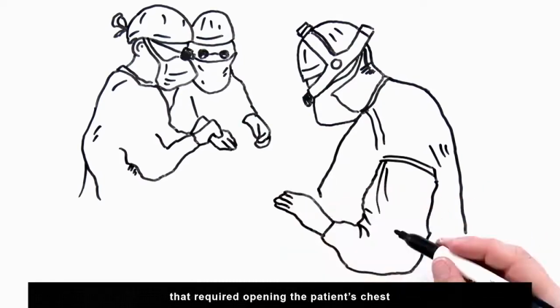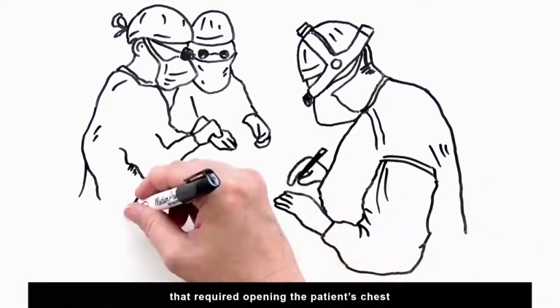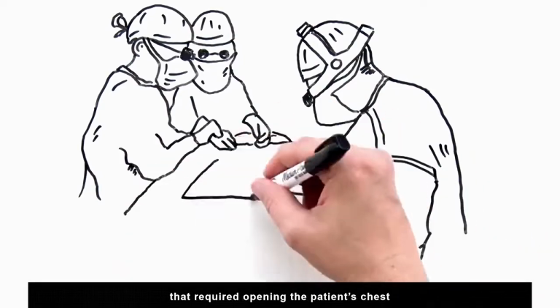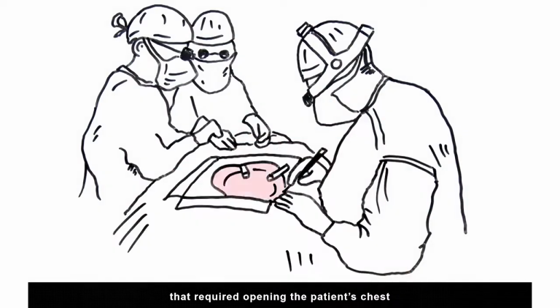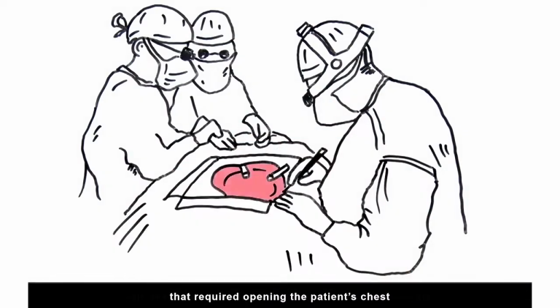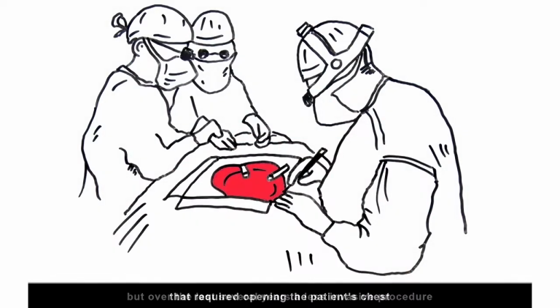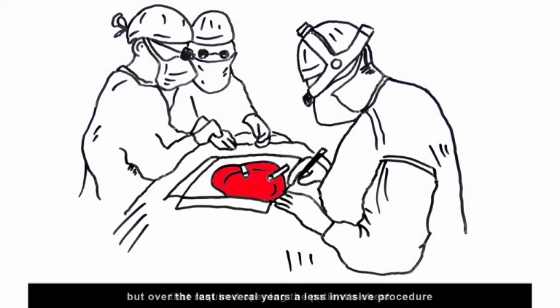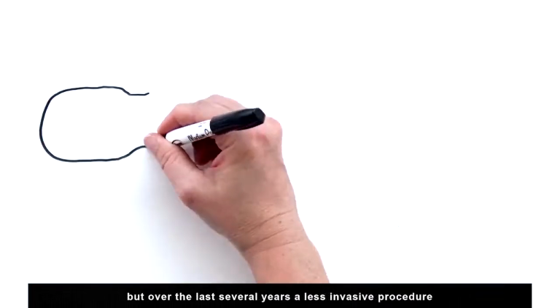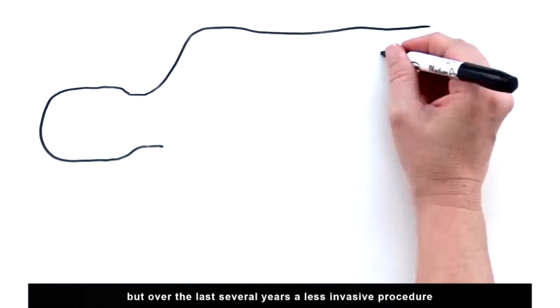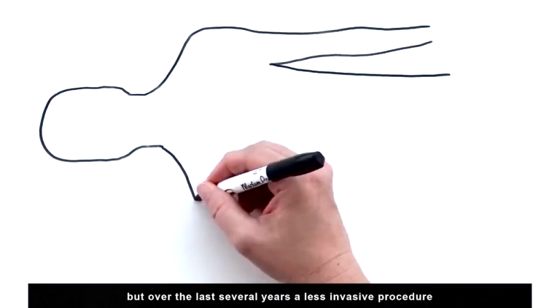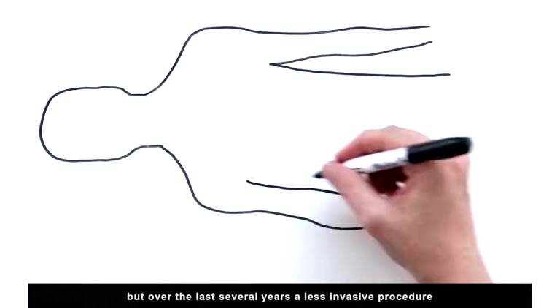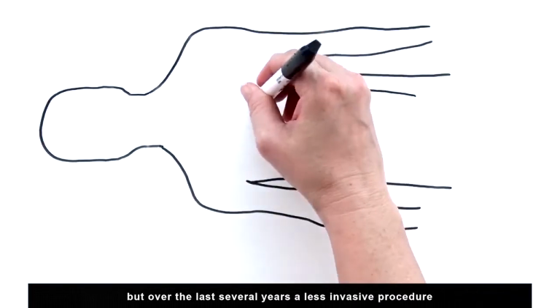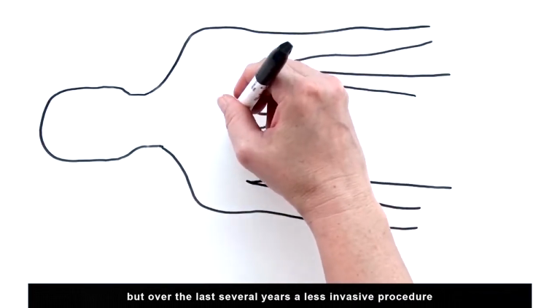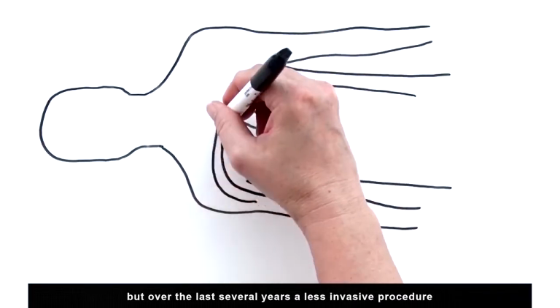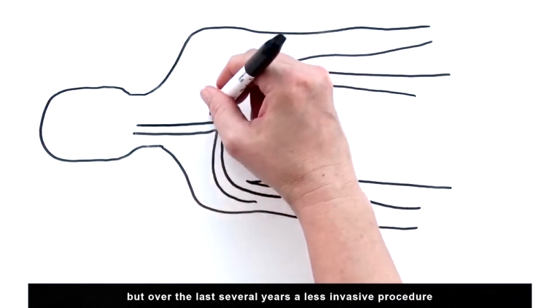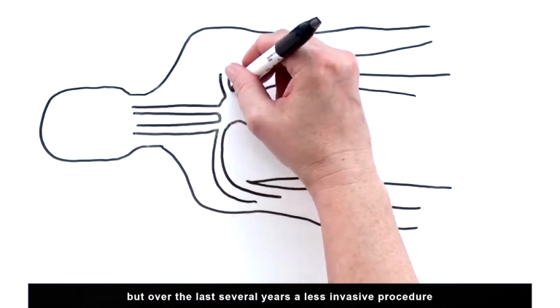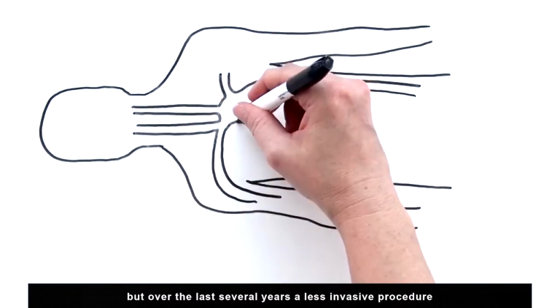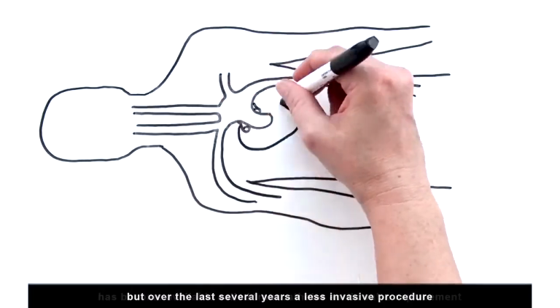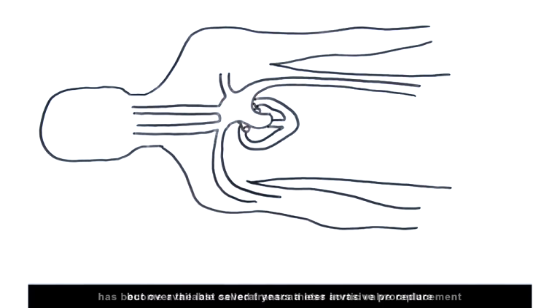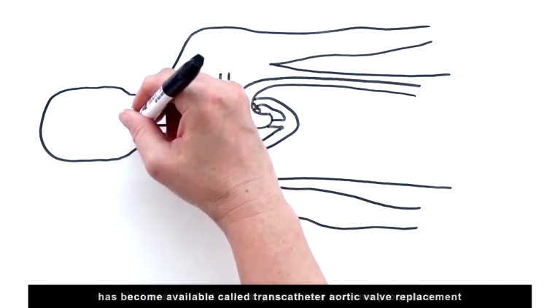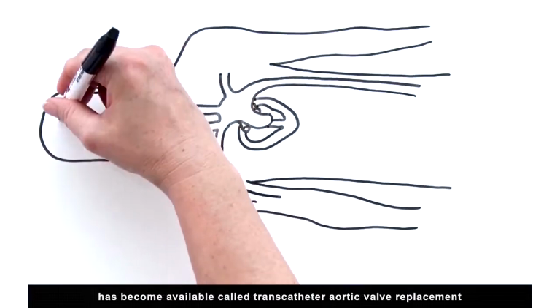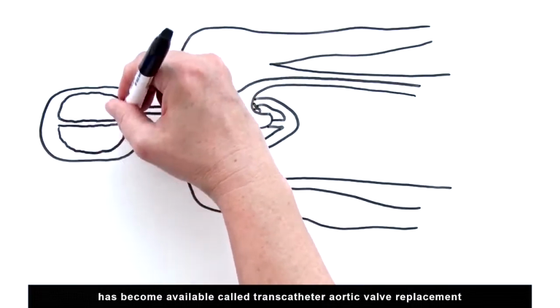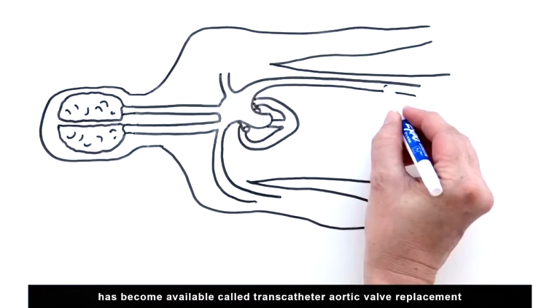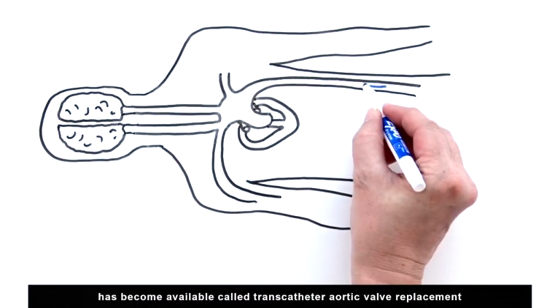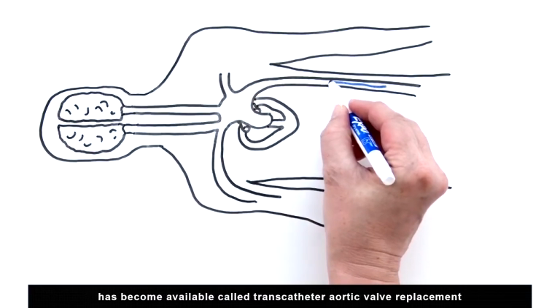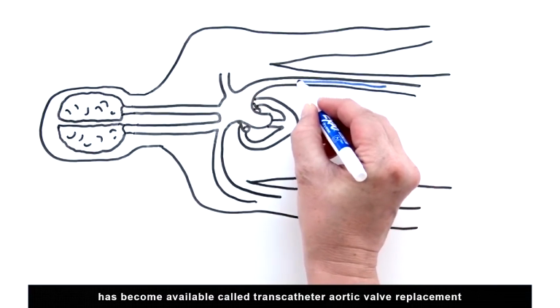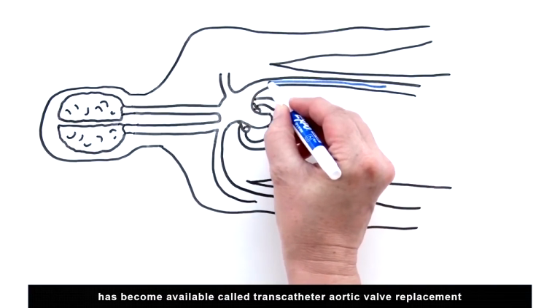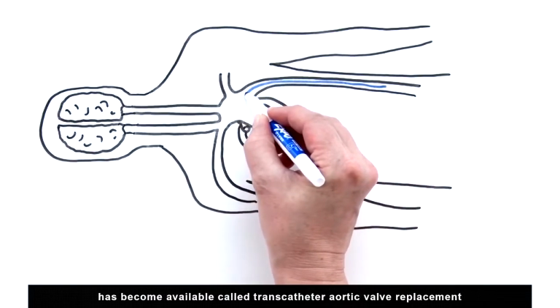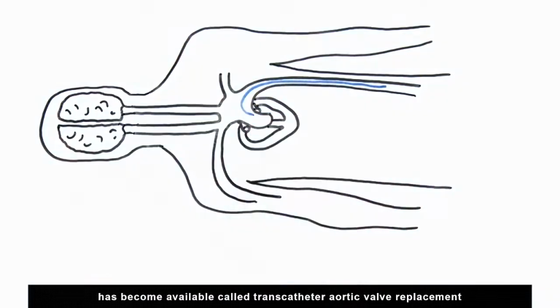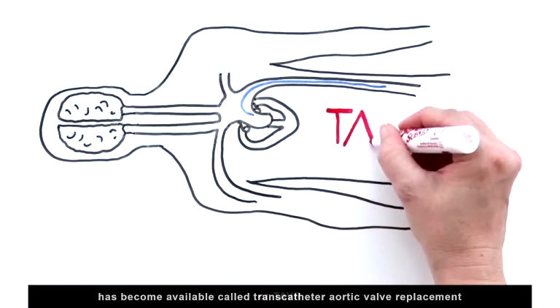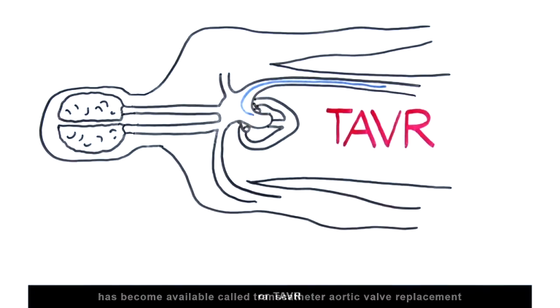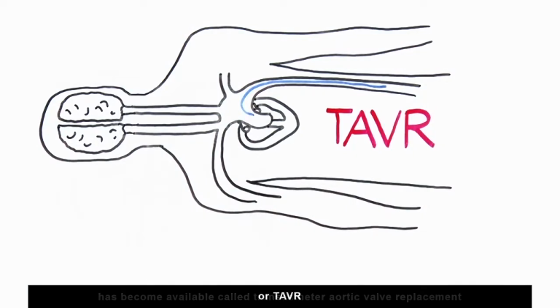The only option for replacing the valve used to be open-heart surgery that required opening the patient's chest, but over the last several years, a less invasive procedure has become available called transcatheter aortic valve replacement, or TAVR.